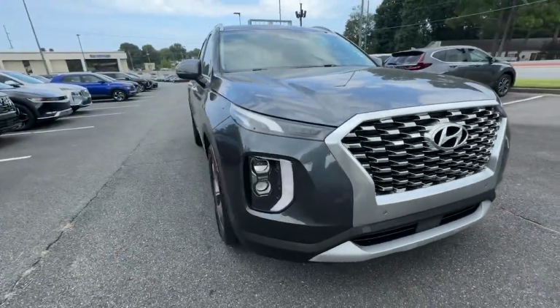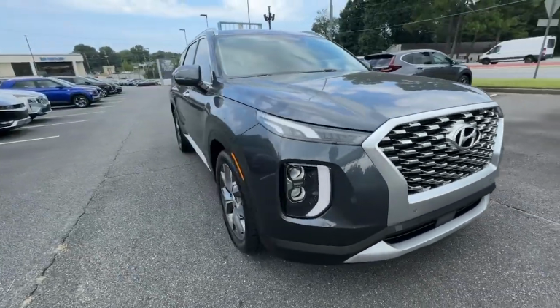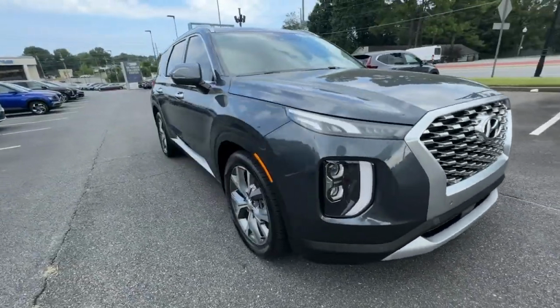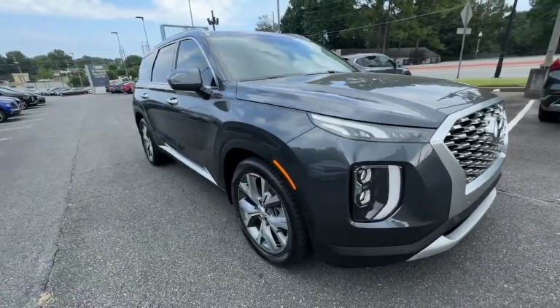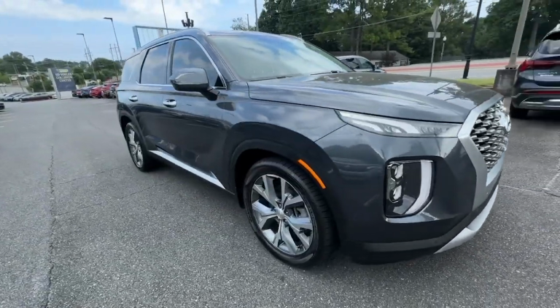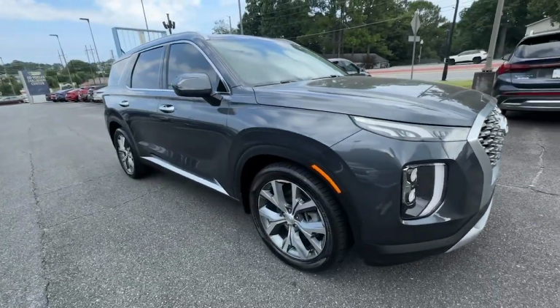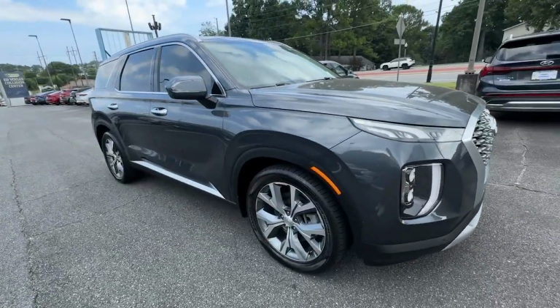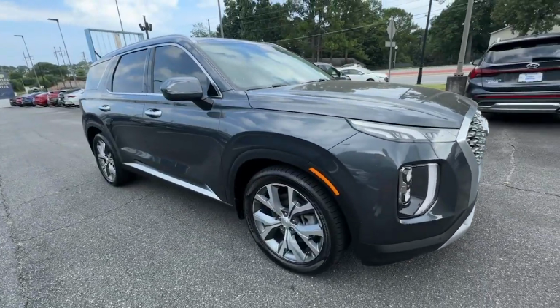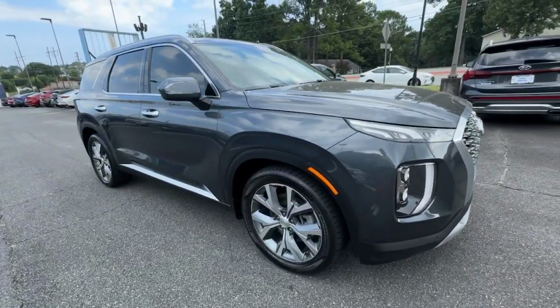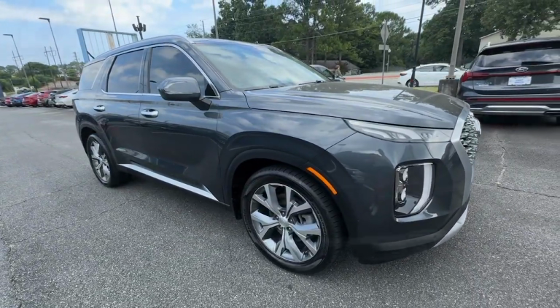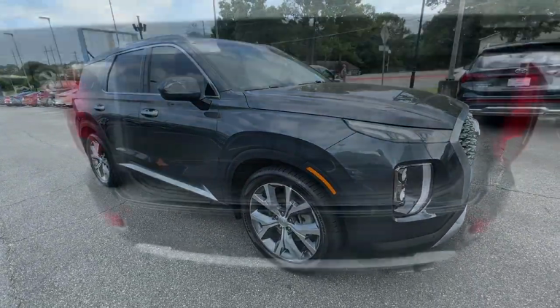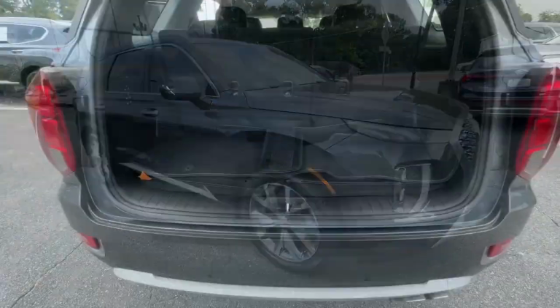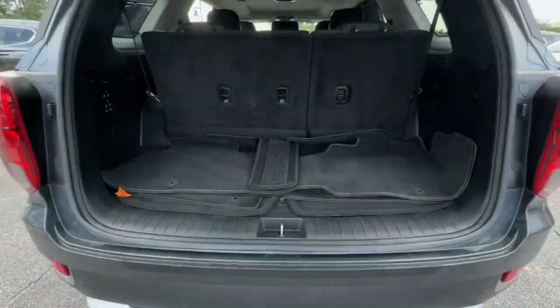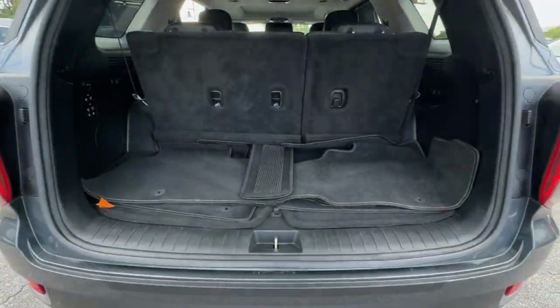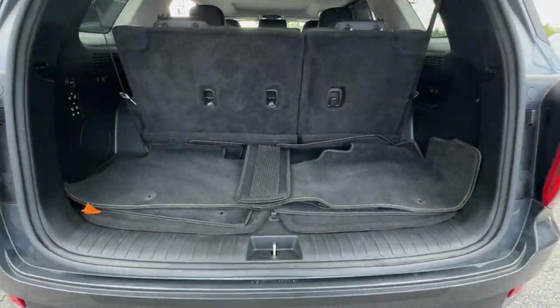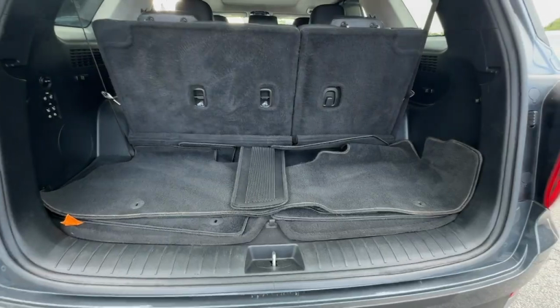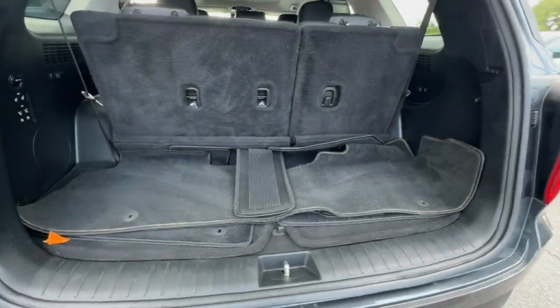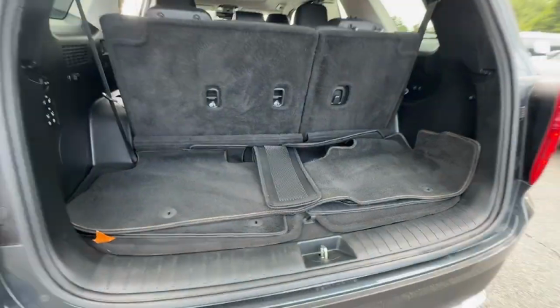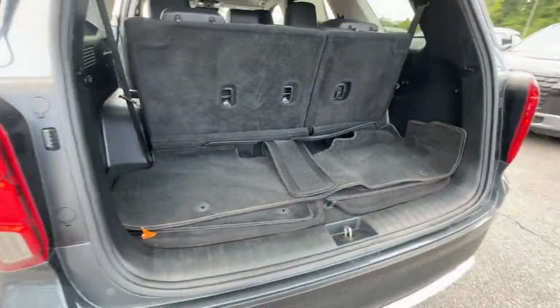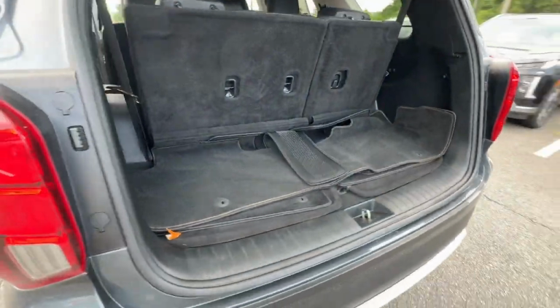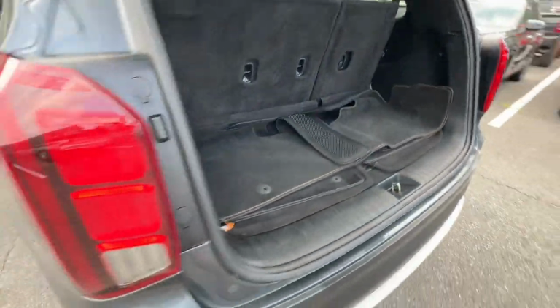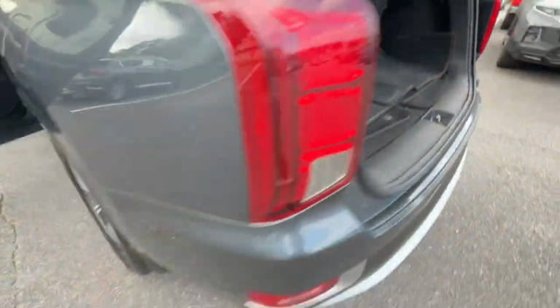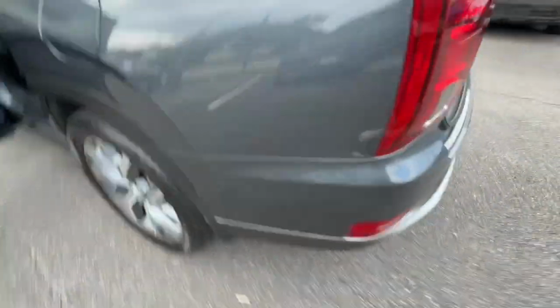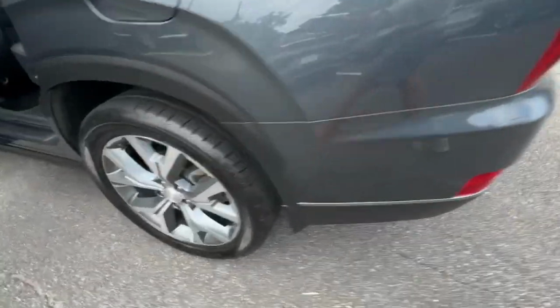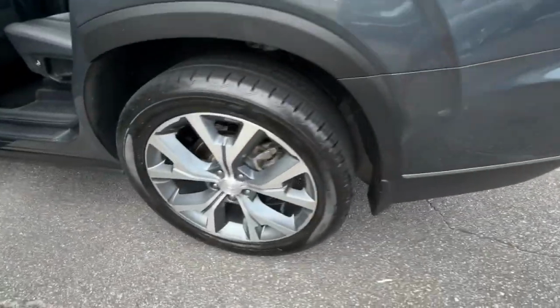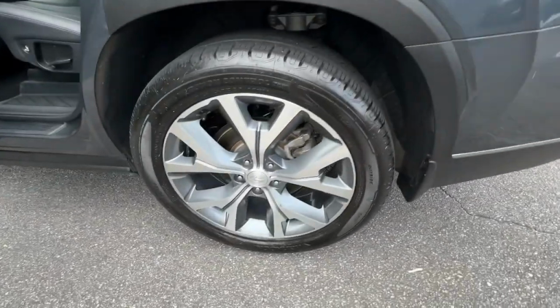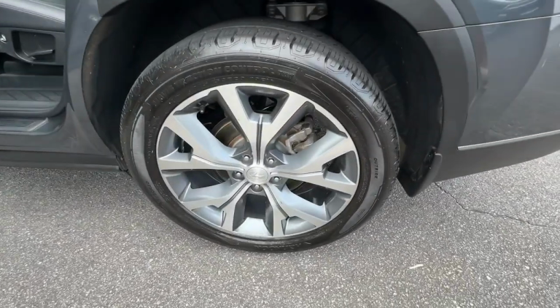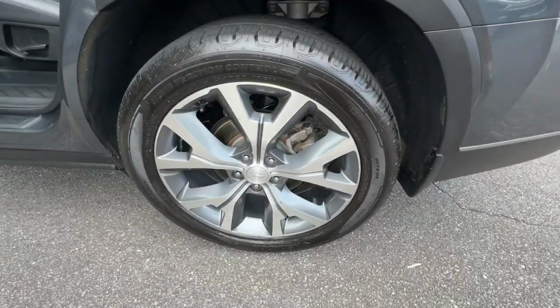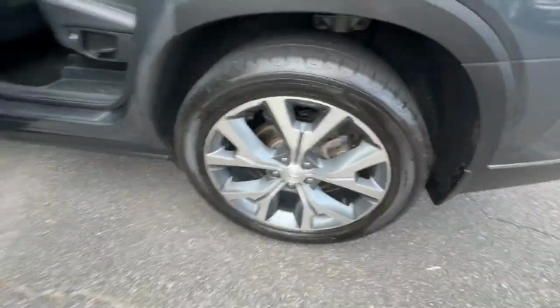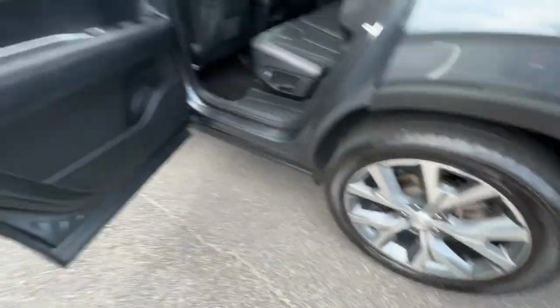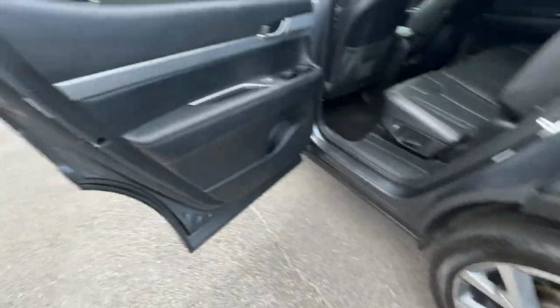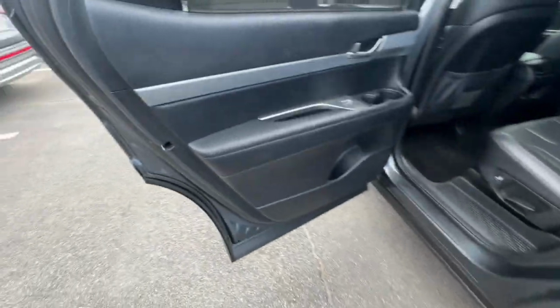This versatile SUV combines style and functionality in perfect proportions to create the ideal family excursion vehicle. These are just some of the great options this vehicle comes with.